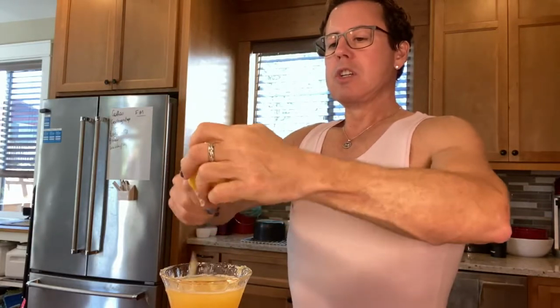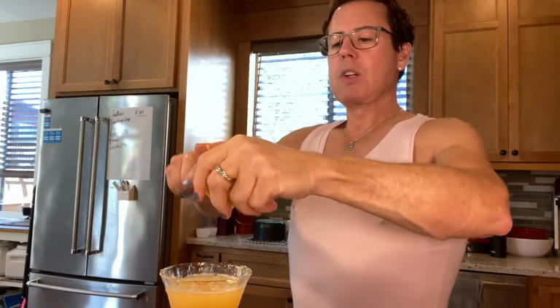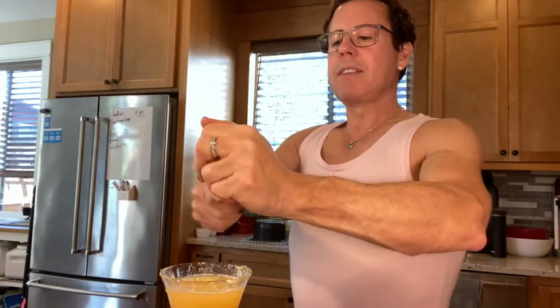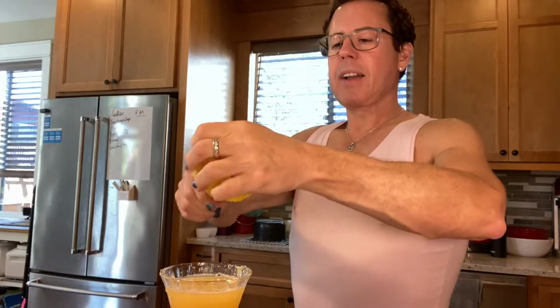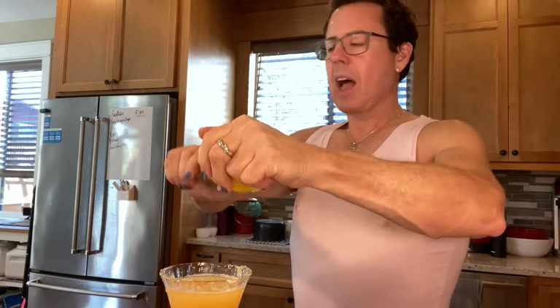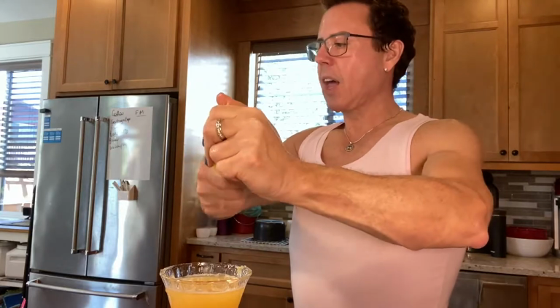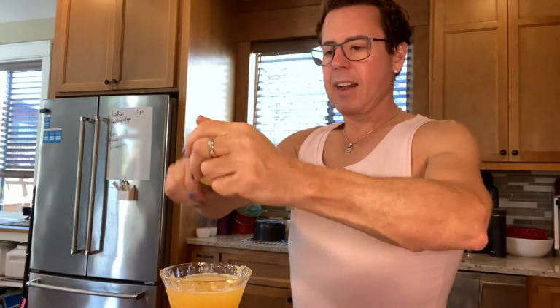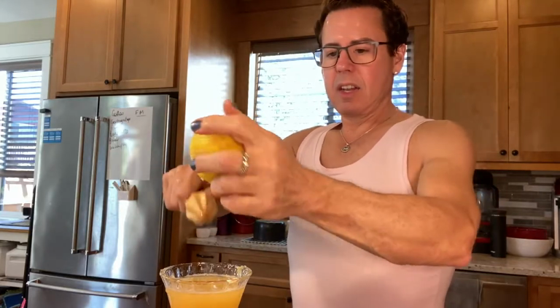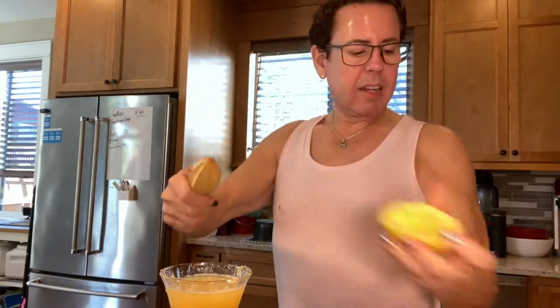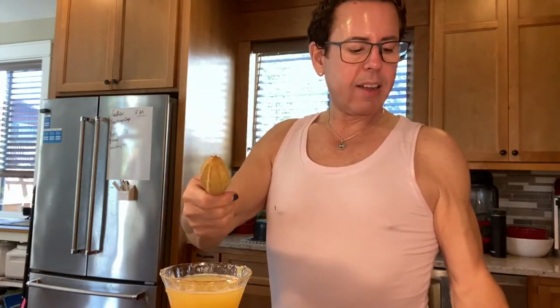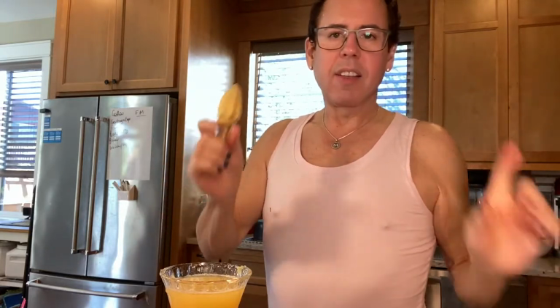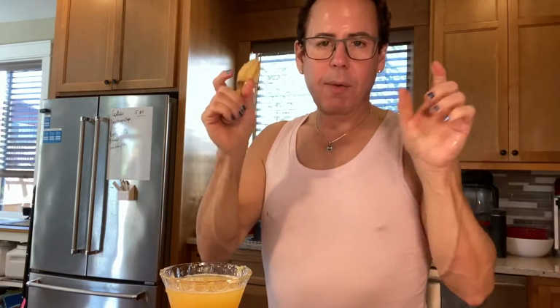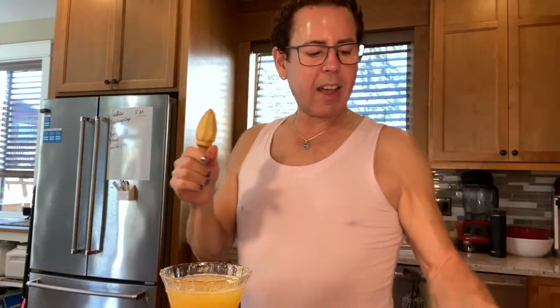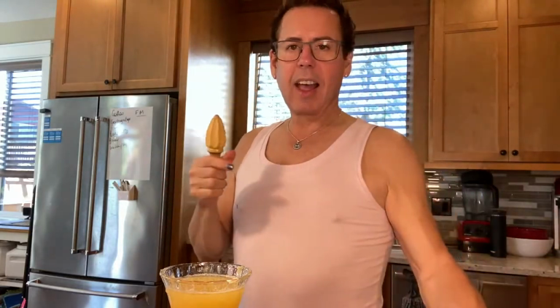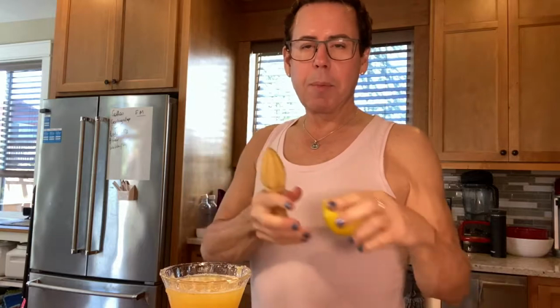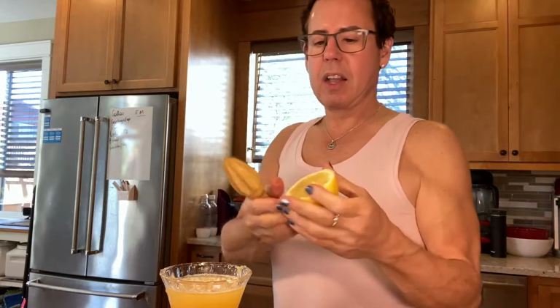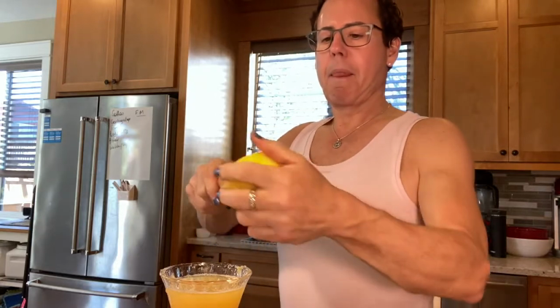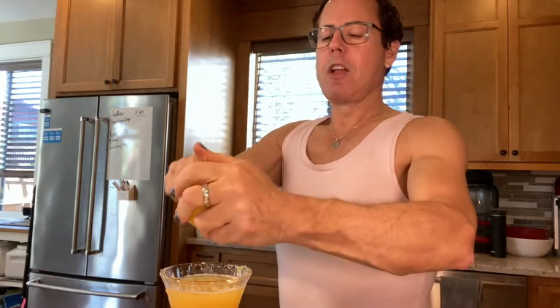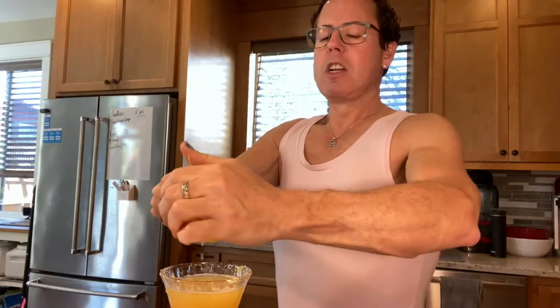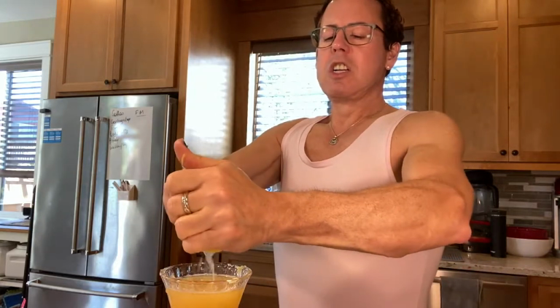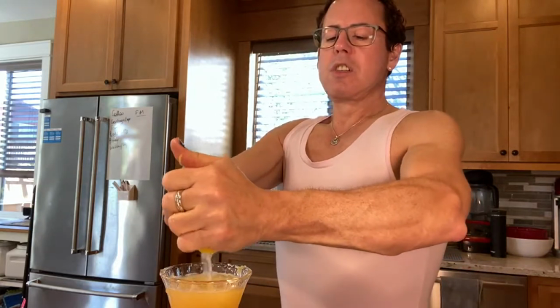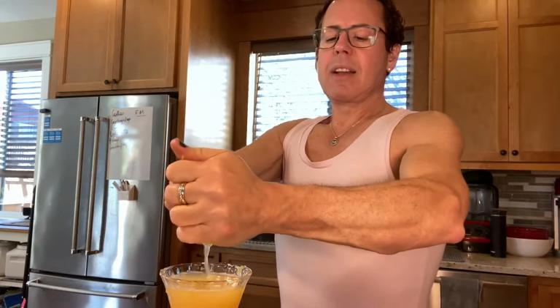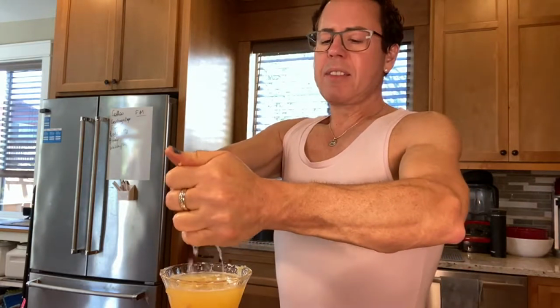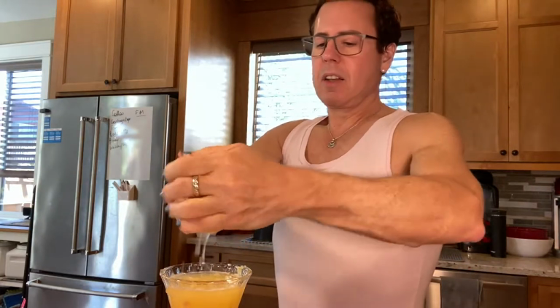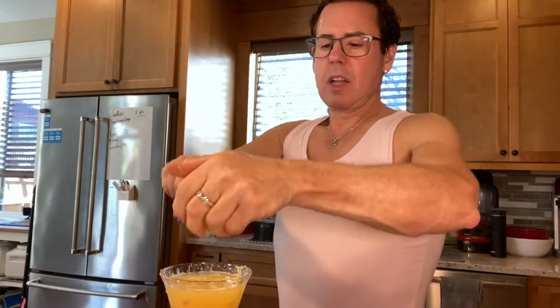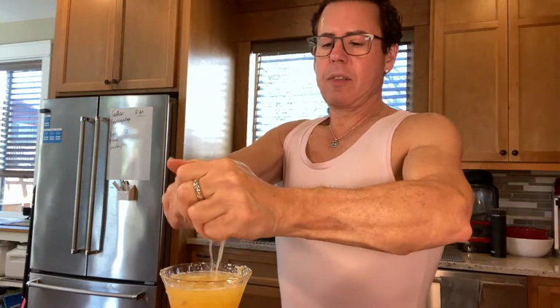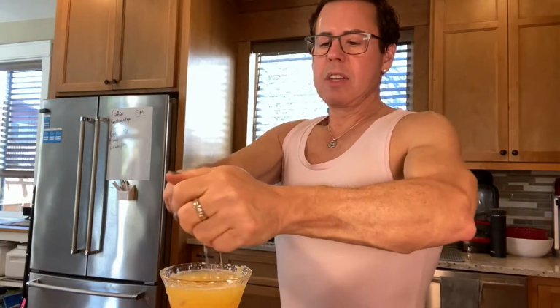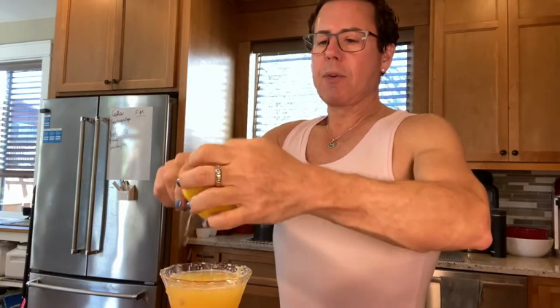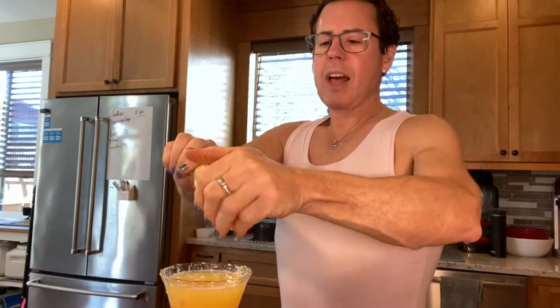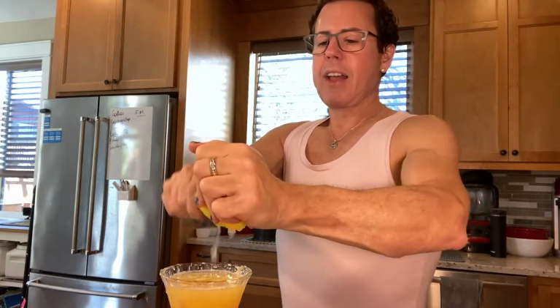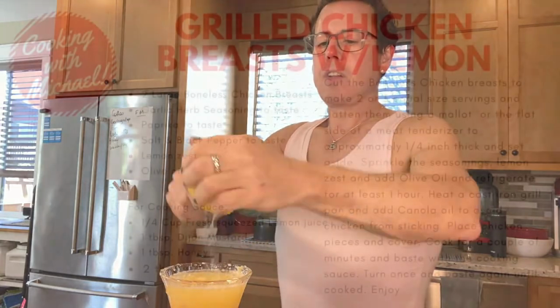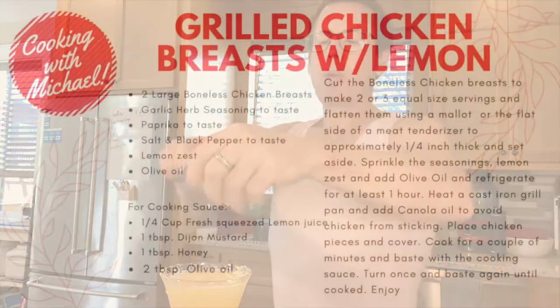I'm going to make an avocado salad — a generic kind that I like to make. It's a basic avocado salad that I already use as a go-to.